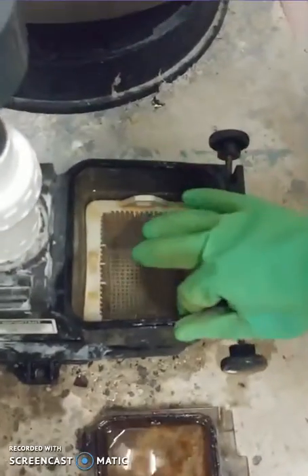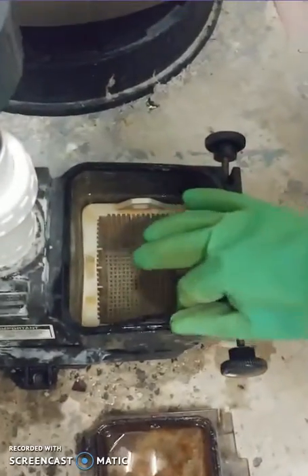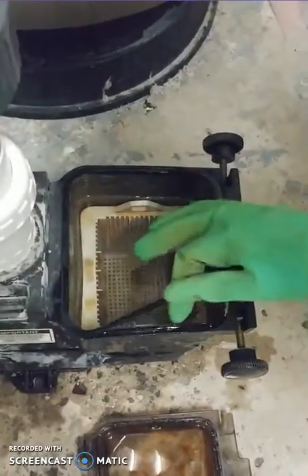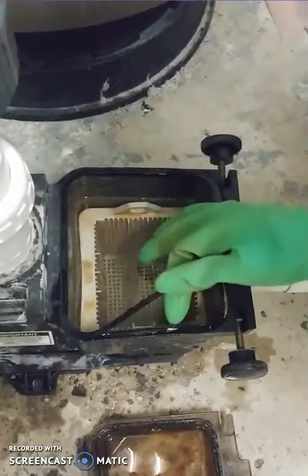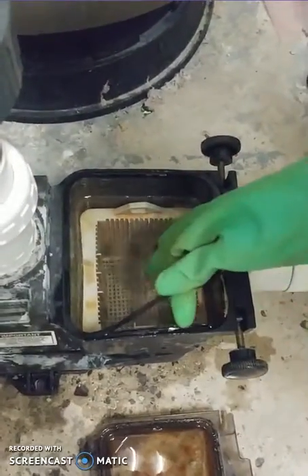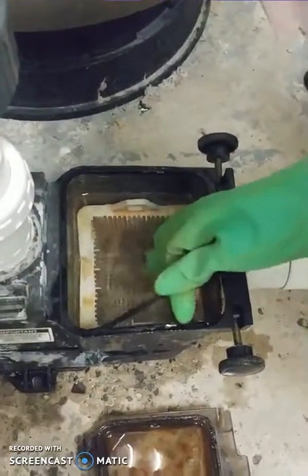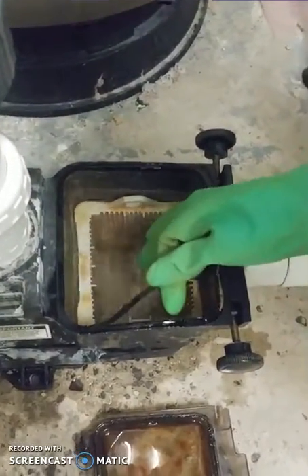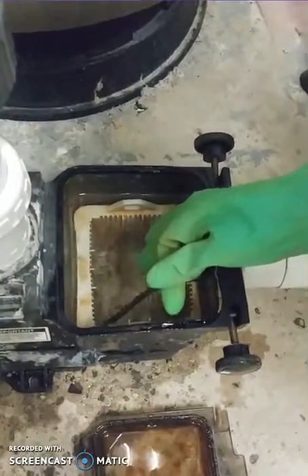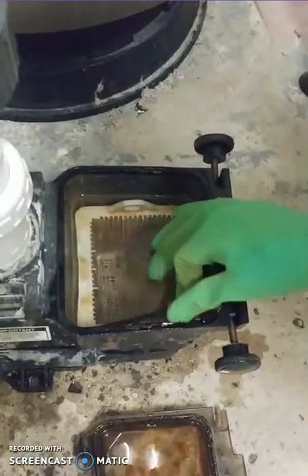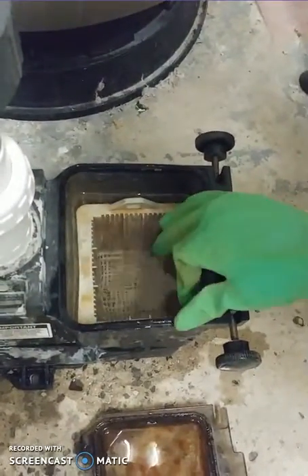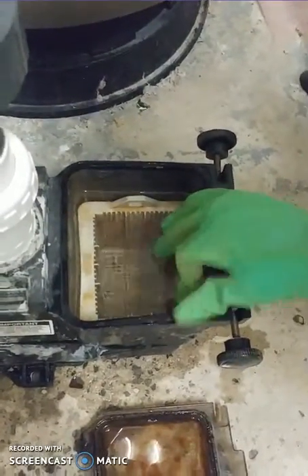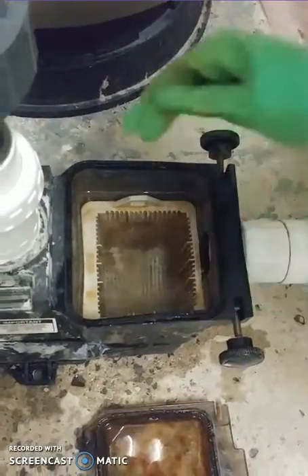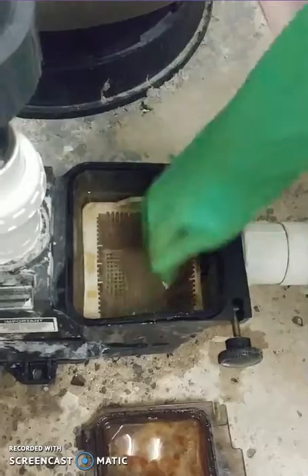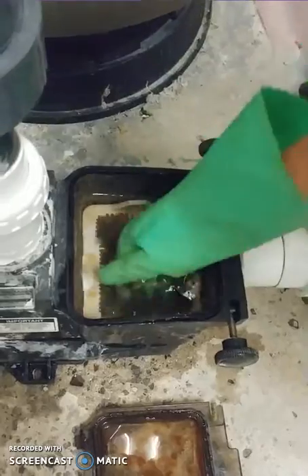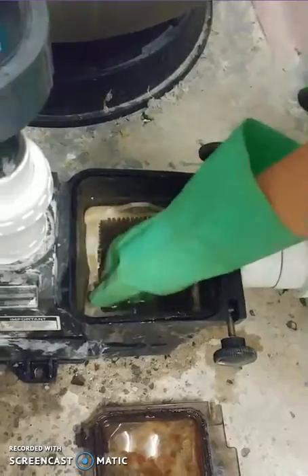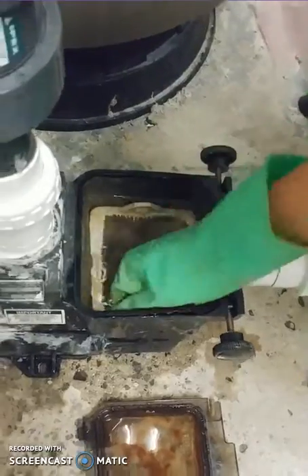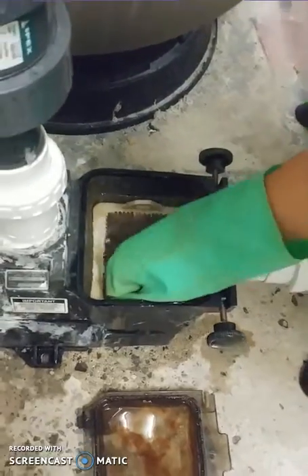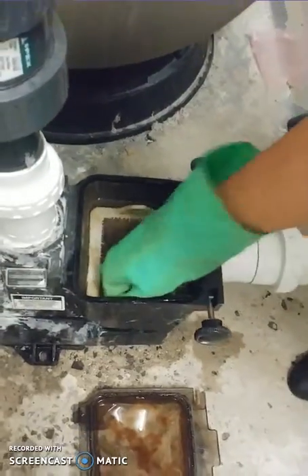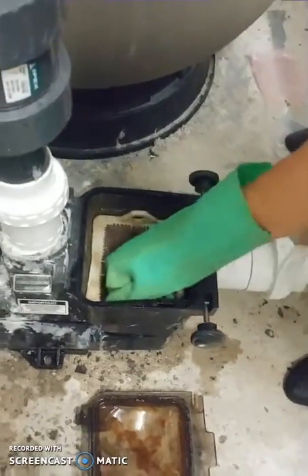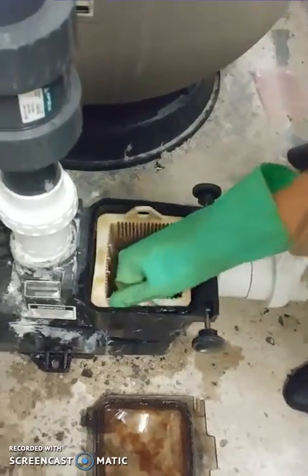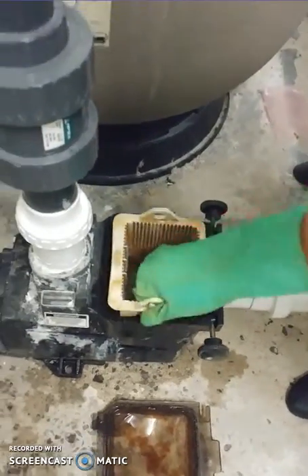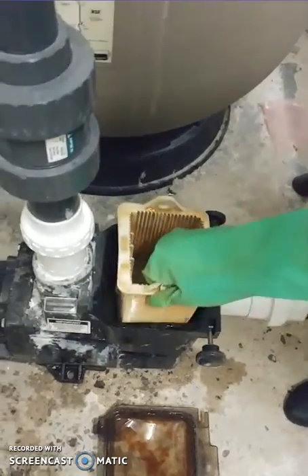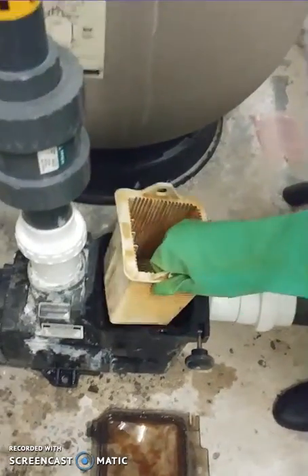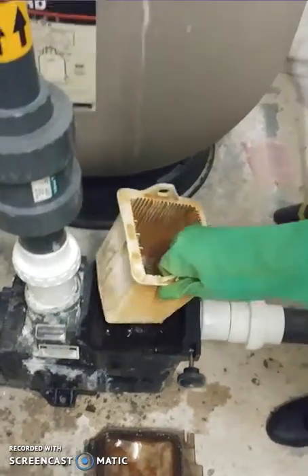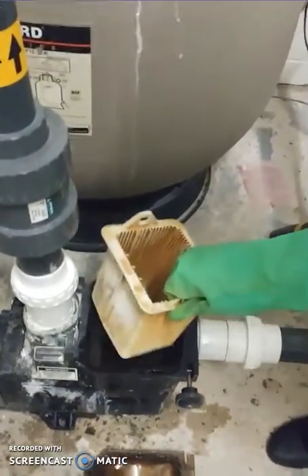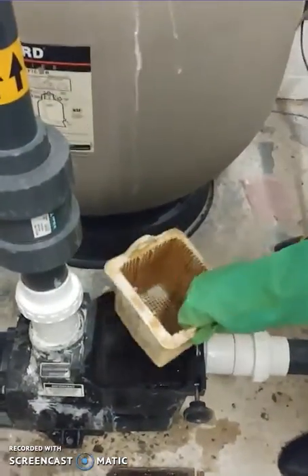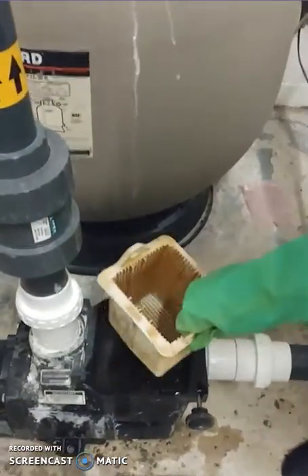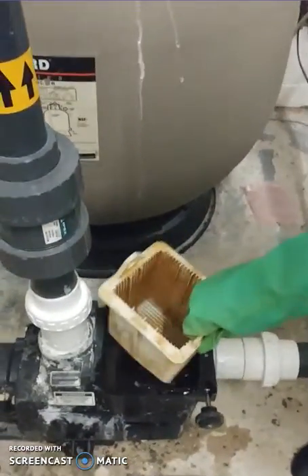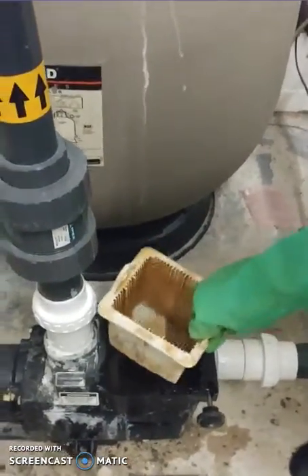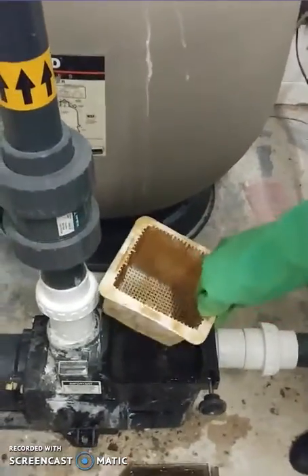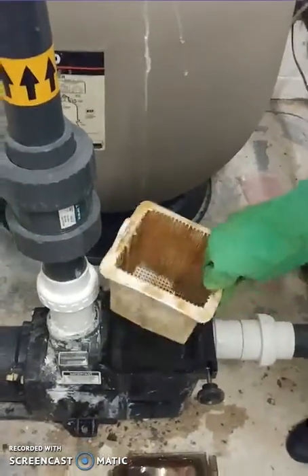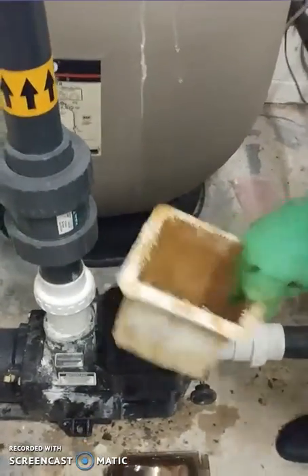You will notice there's a little rubber around the pump. Then you will take out the pump basket.